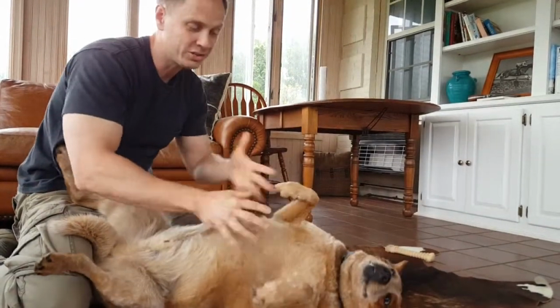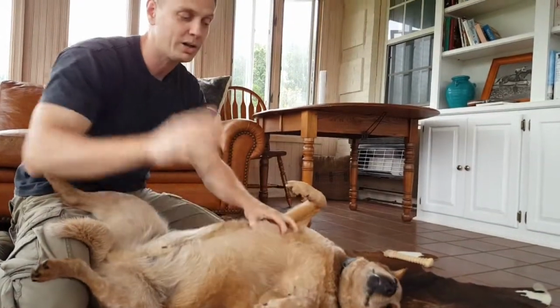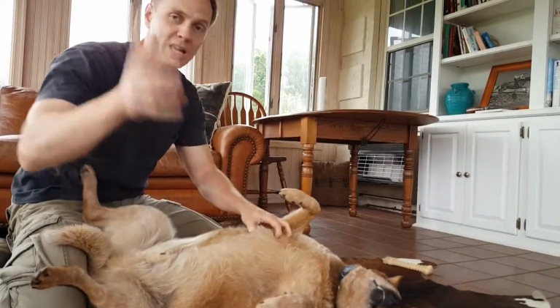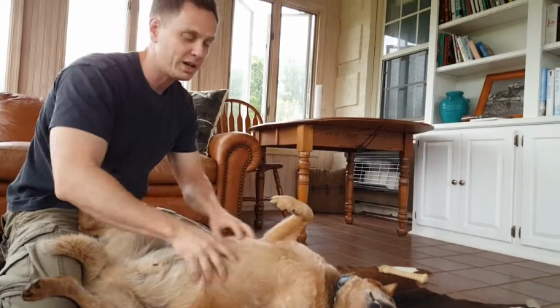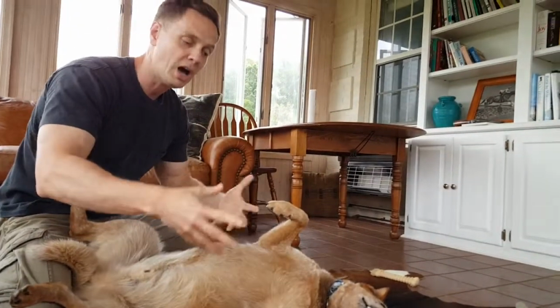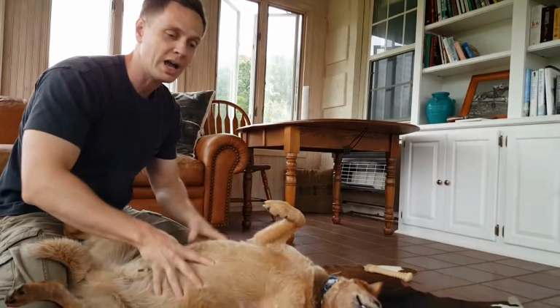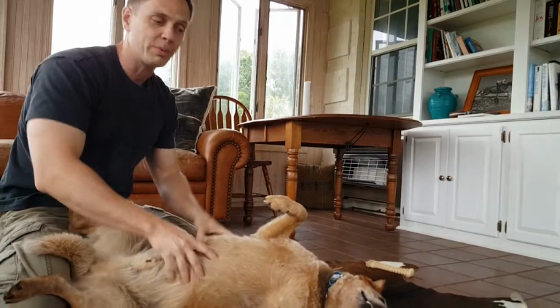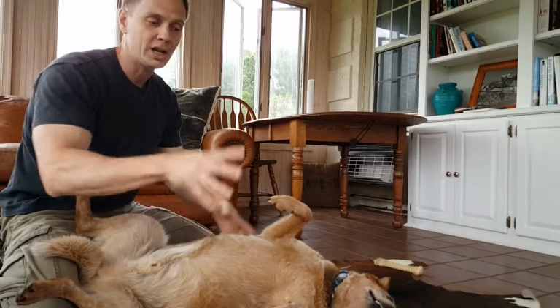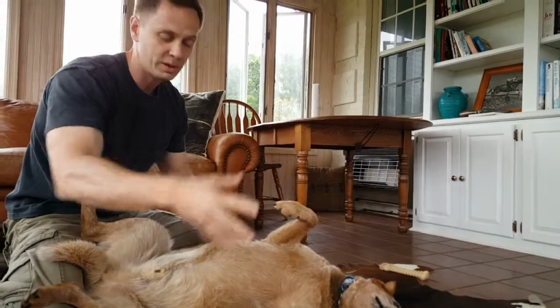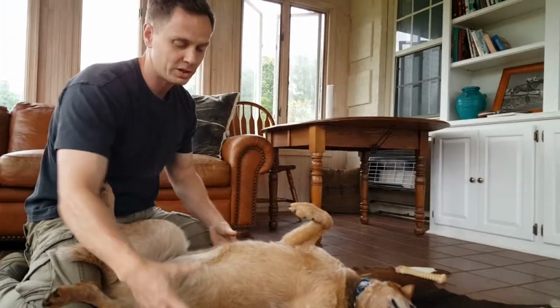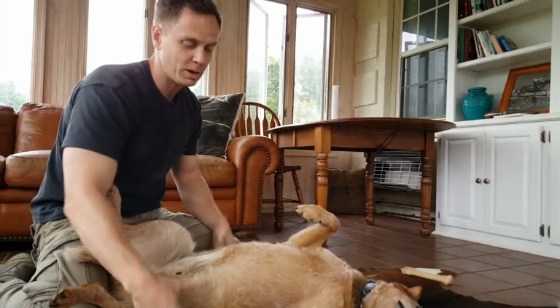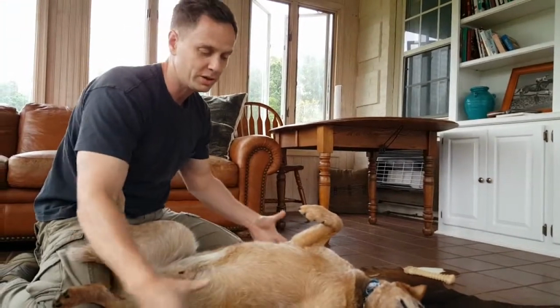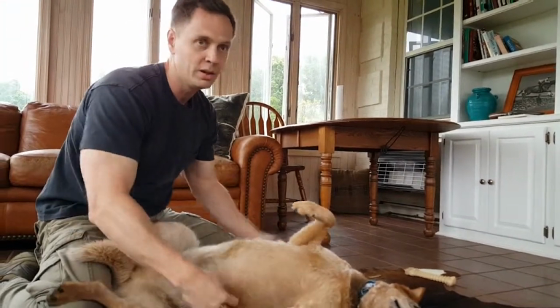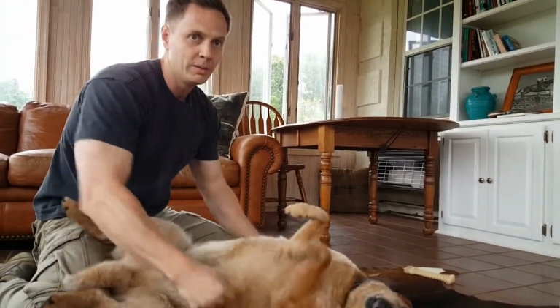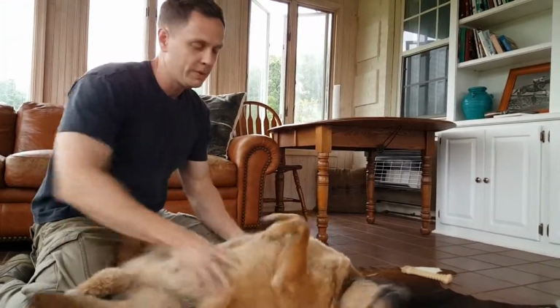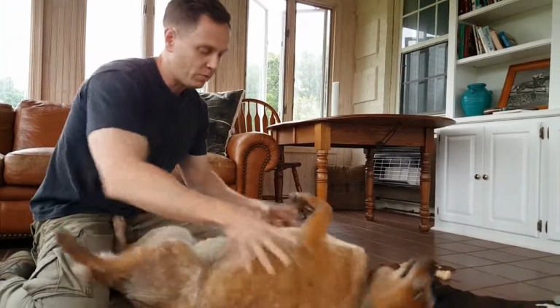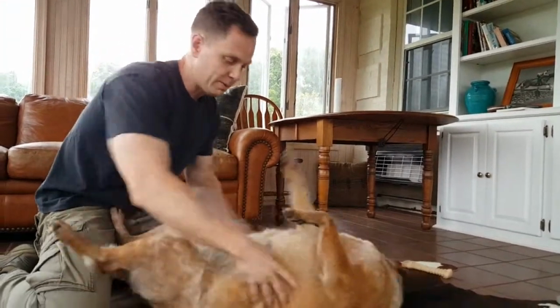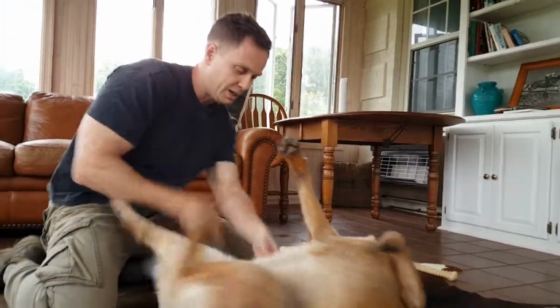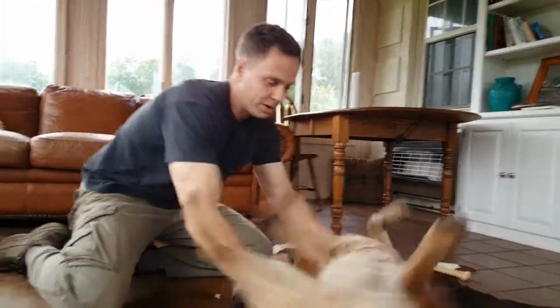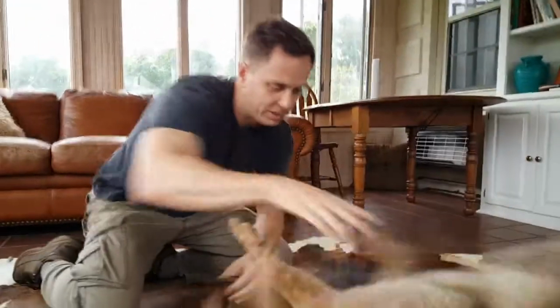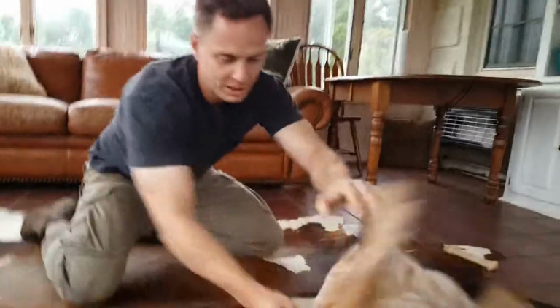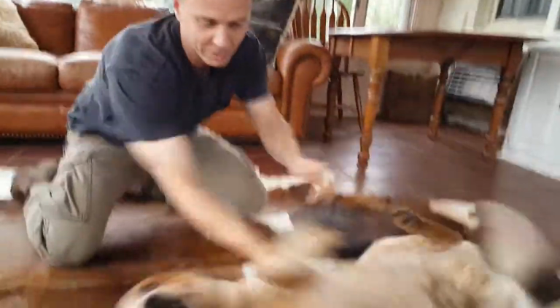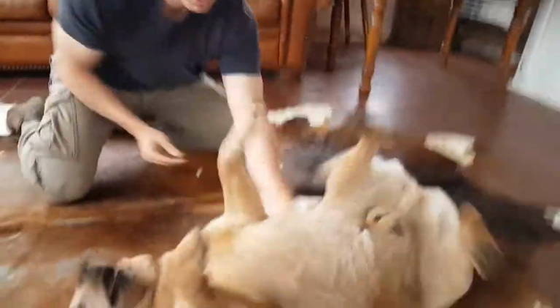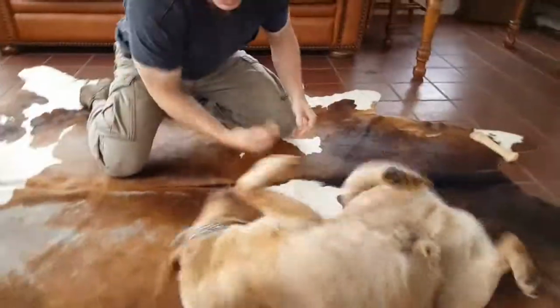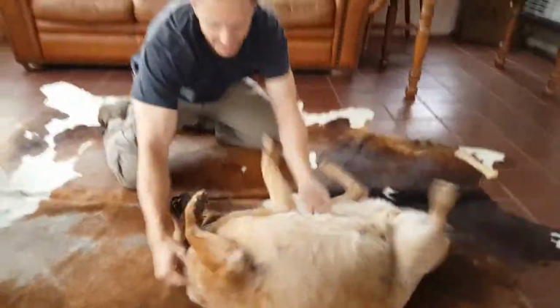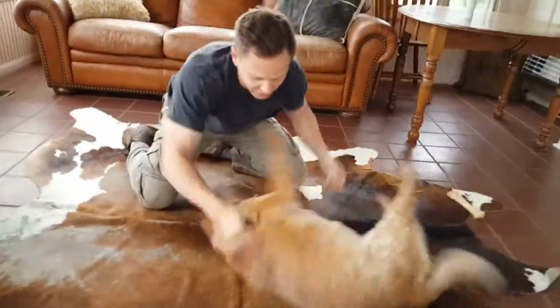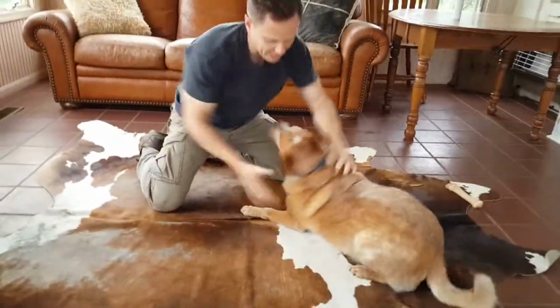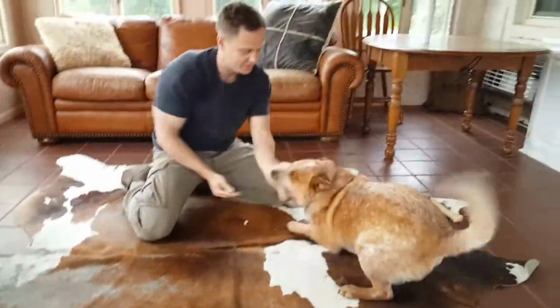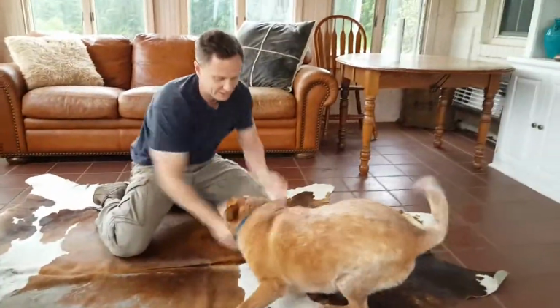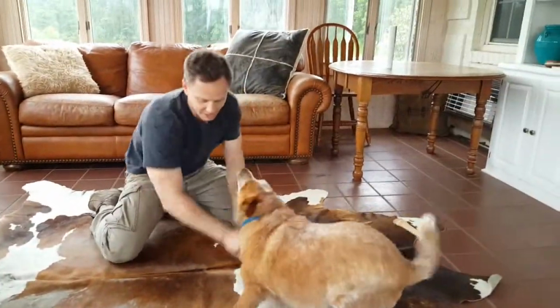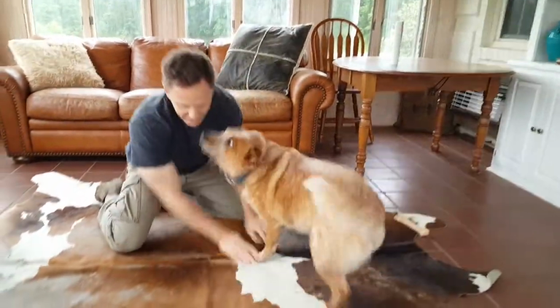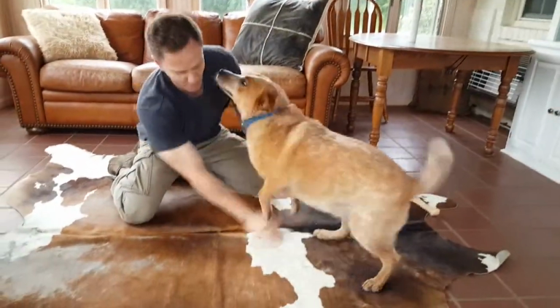Because otherwise he may think he has the upper hand and can use his teeth to control his person. So I'm going to get him riled up a bit, spin him around, get him more excited, add some more energy to this and really get him going.